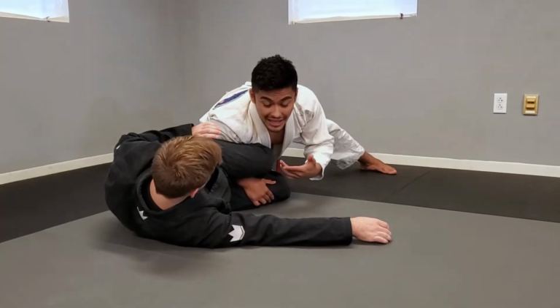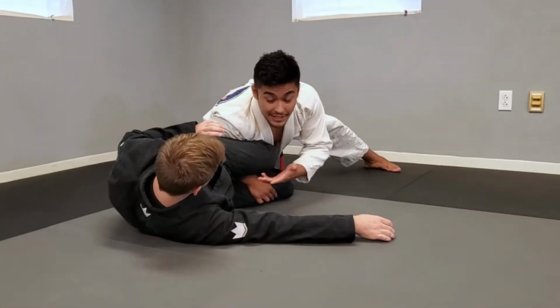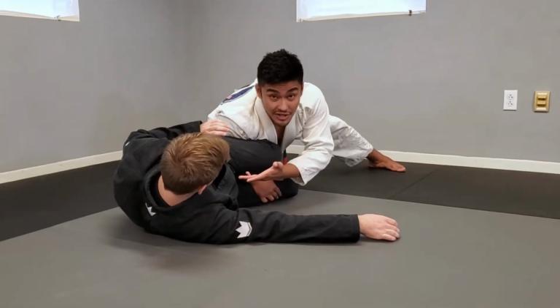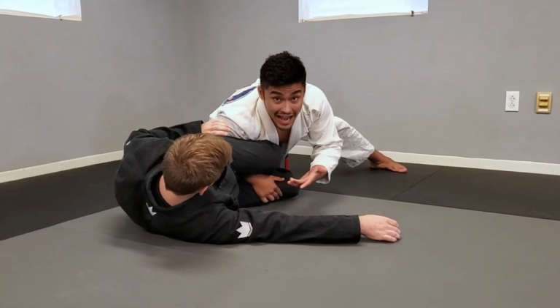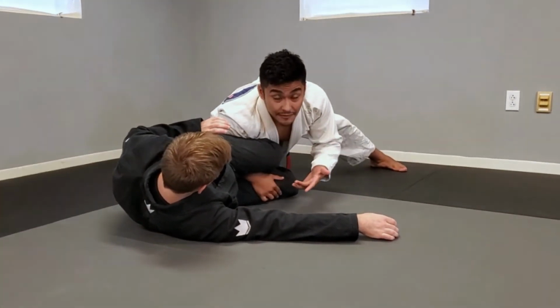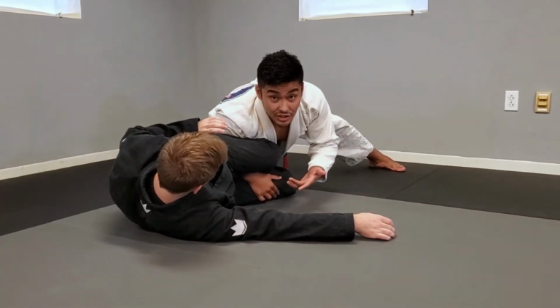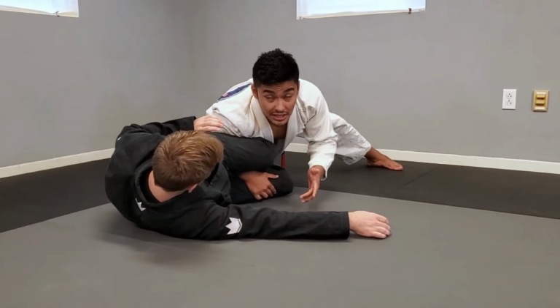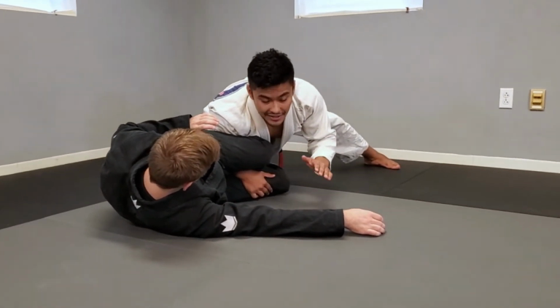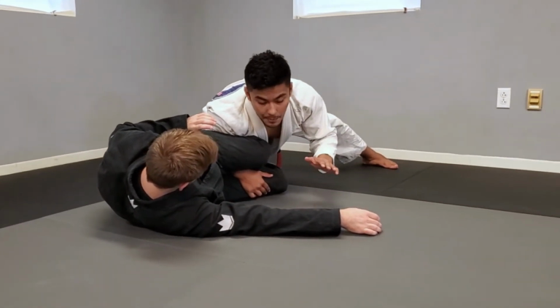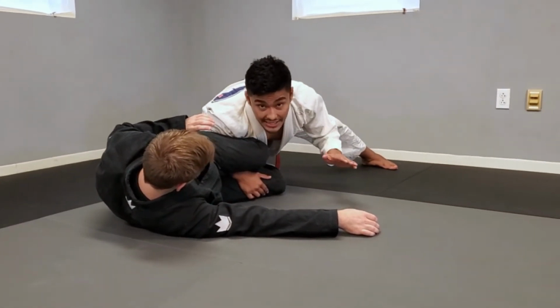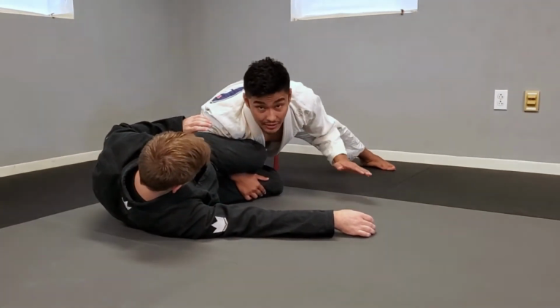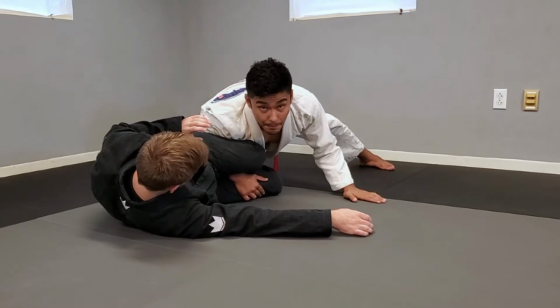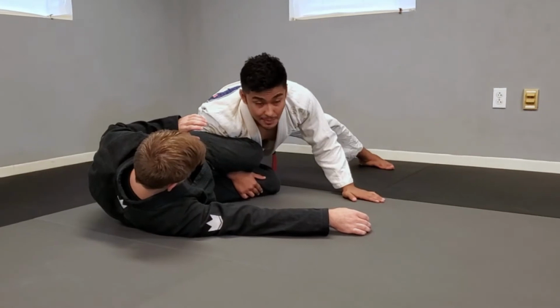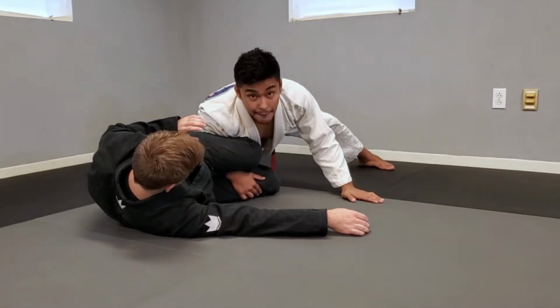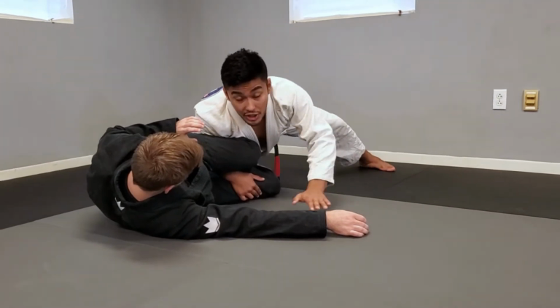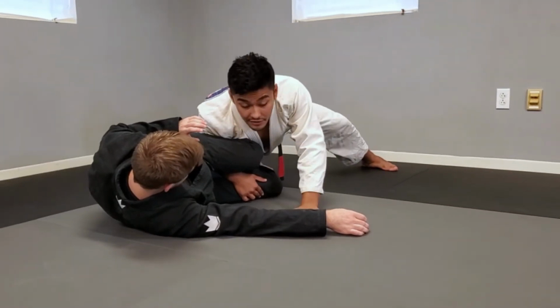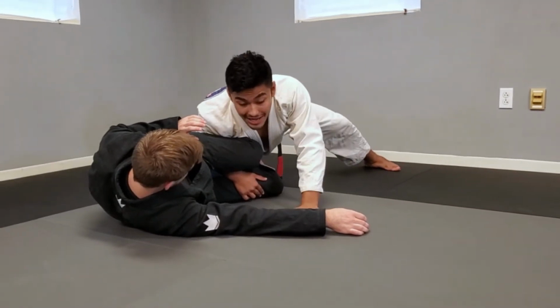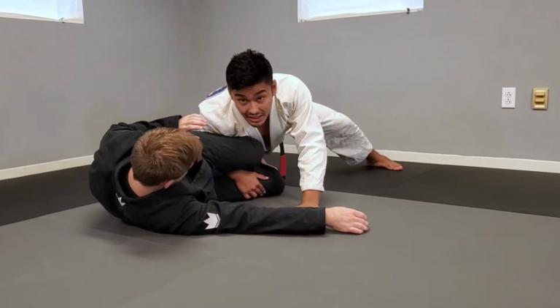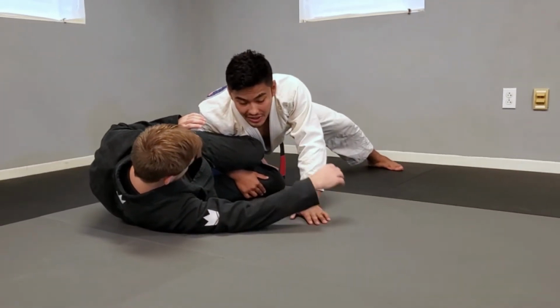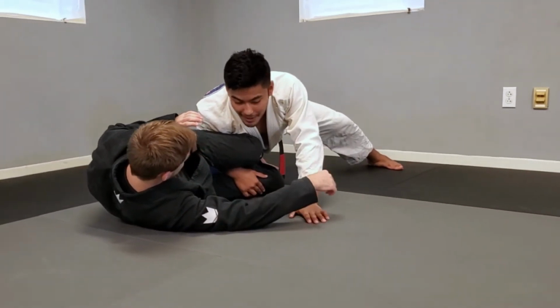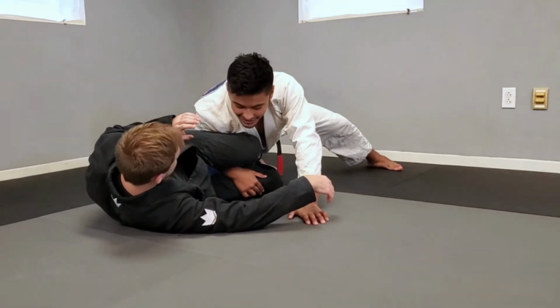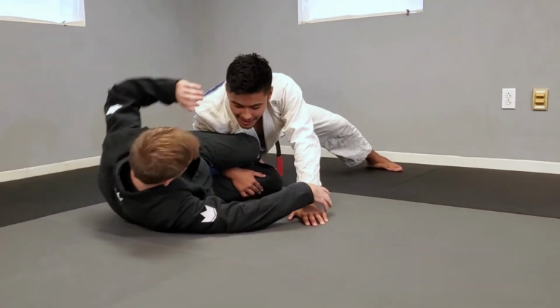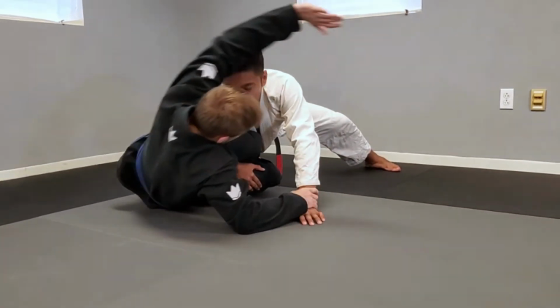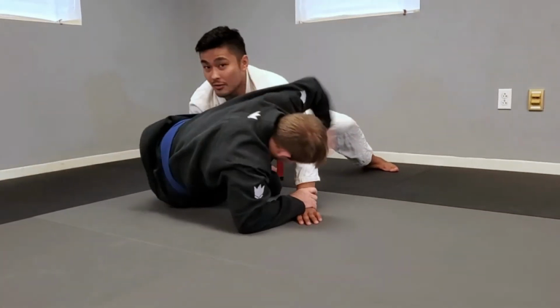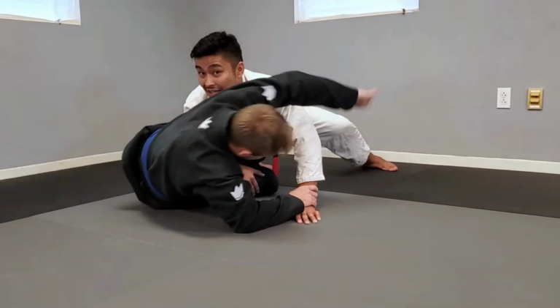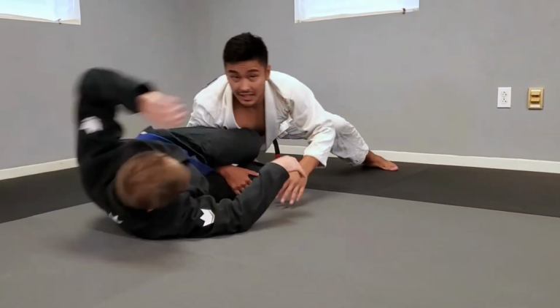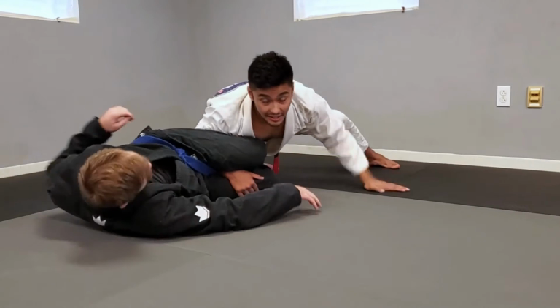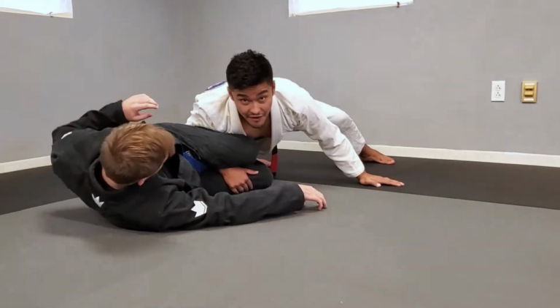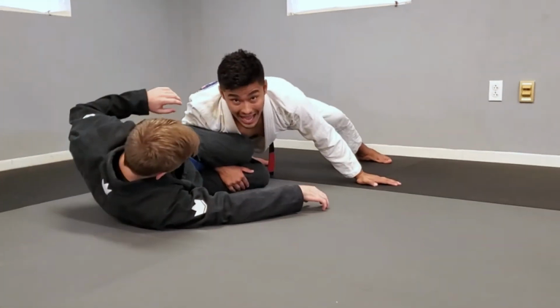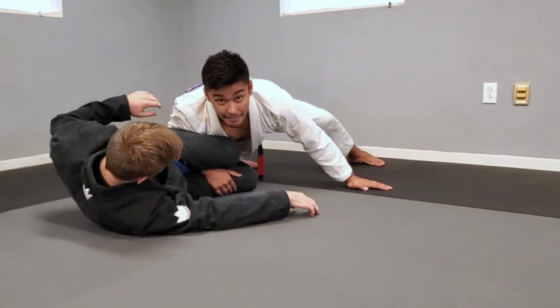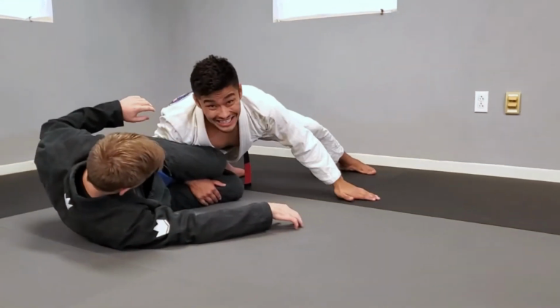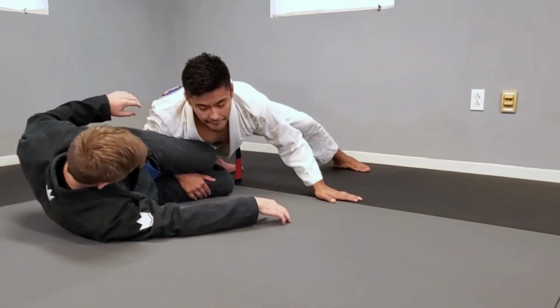Now the problem with this is it's easy to open the legs but it's hard to actually finish the pass. To open the legs, I'll usually post my hand far enough to where I'm not getting Kimura'd. If I'm up here, I'm going to get Kimura'd. If I'm back, I'm a lot safer.